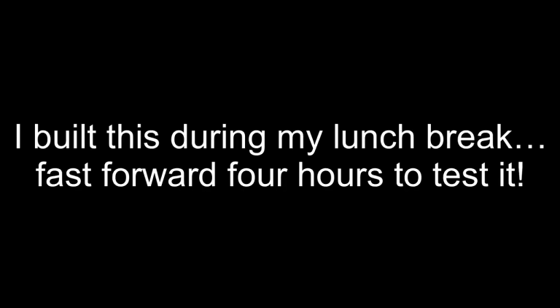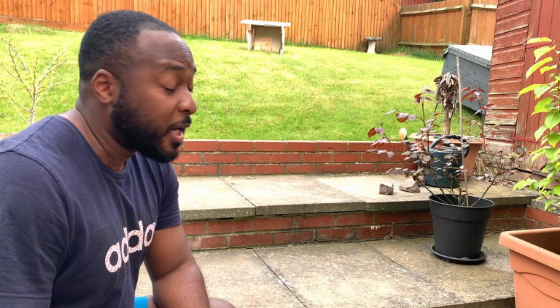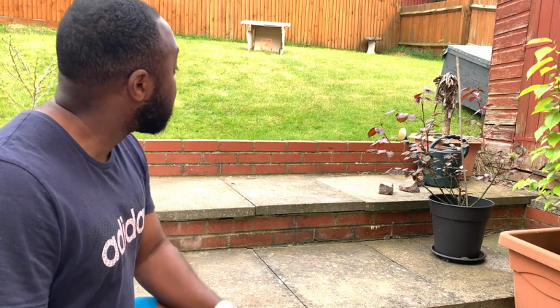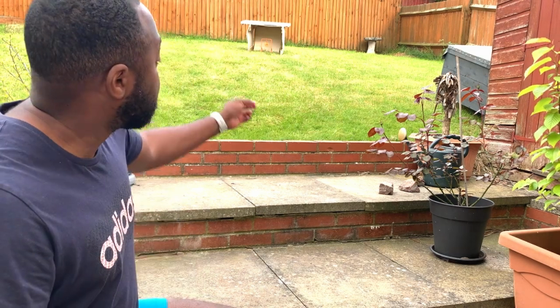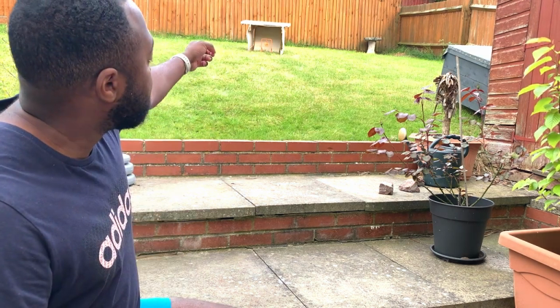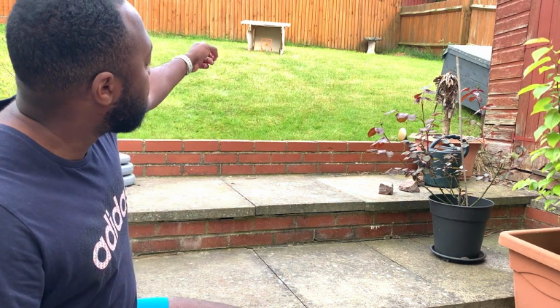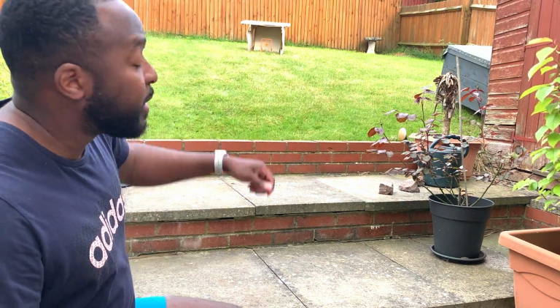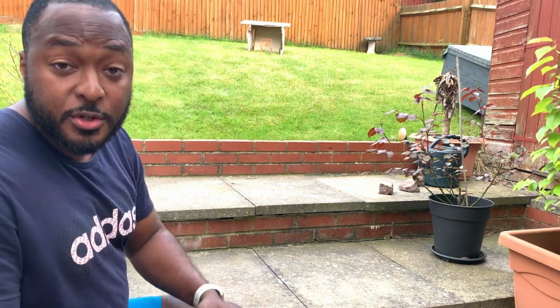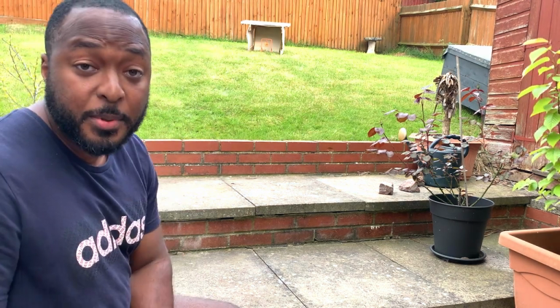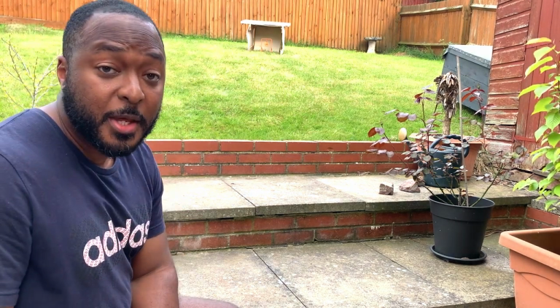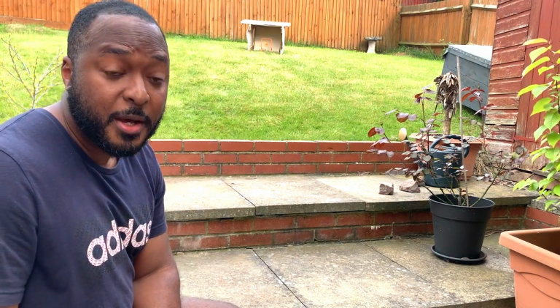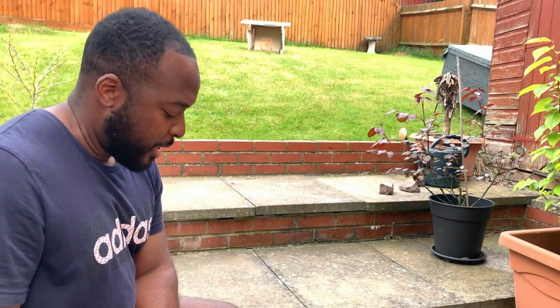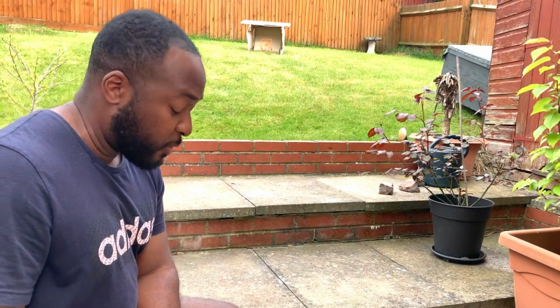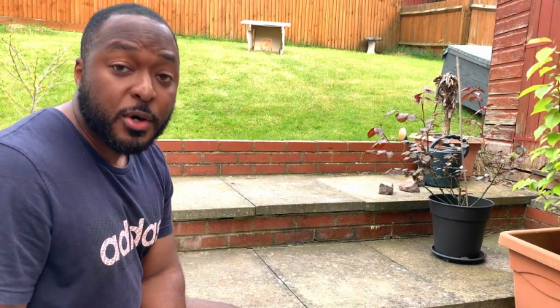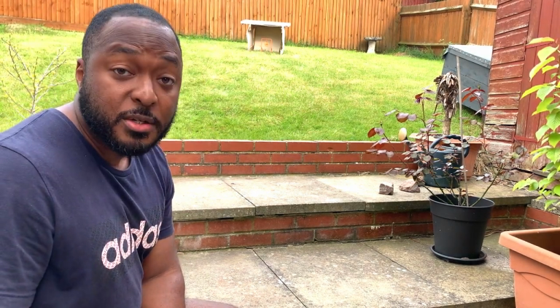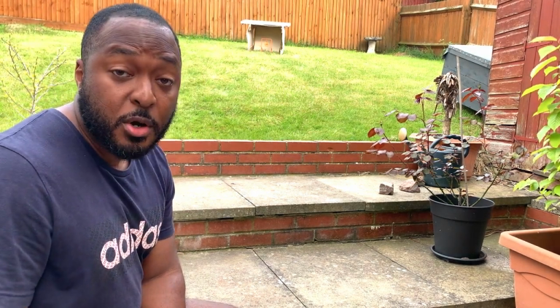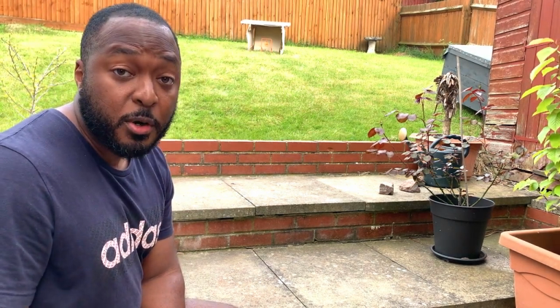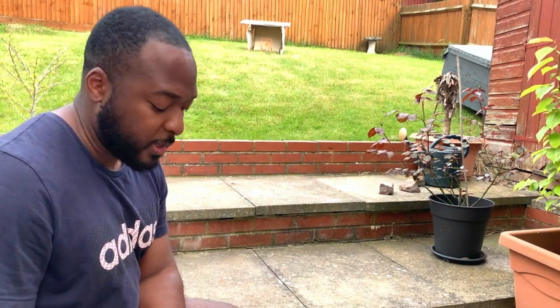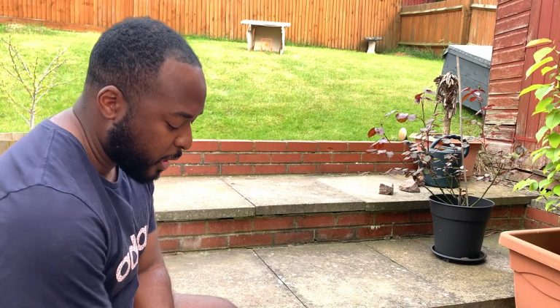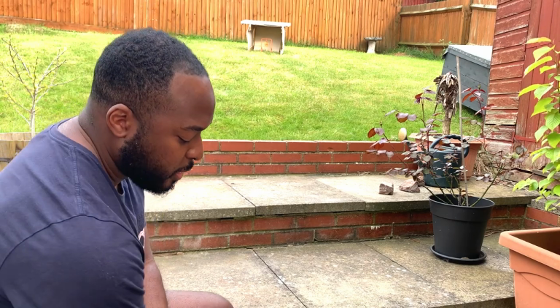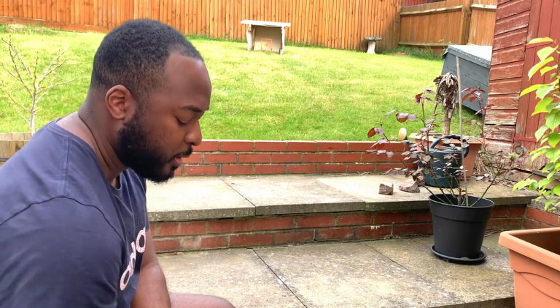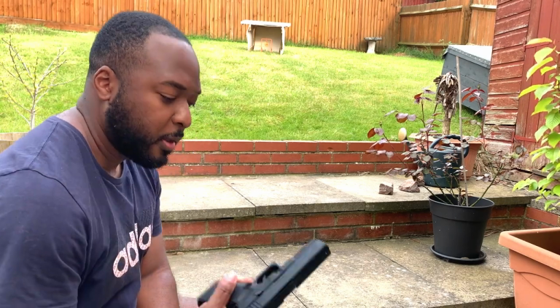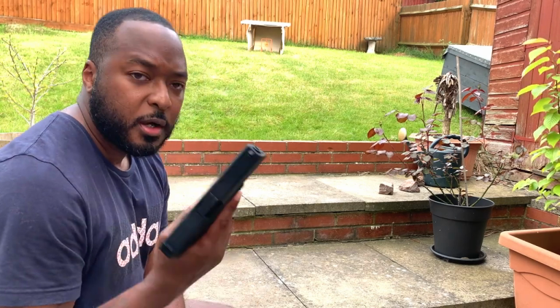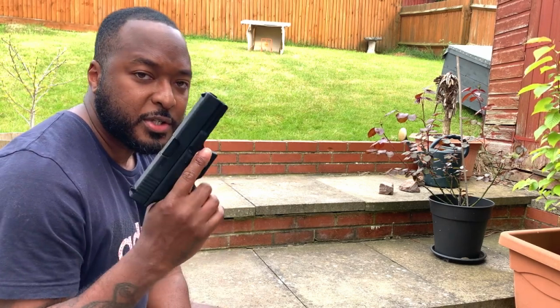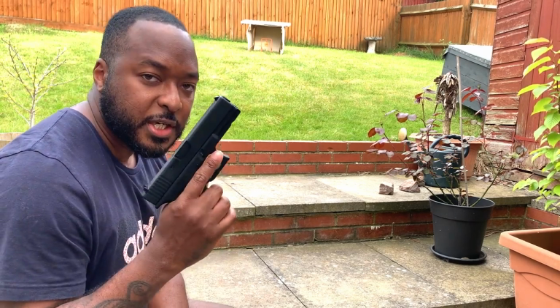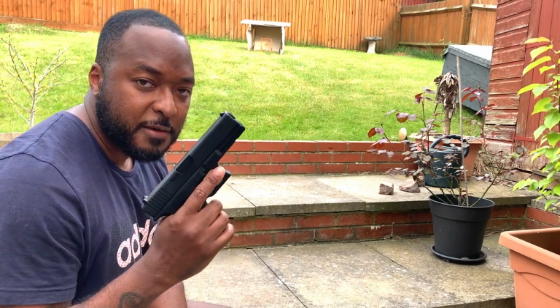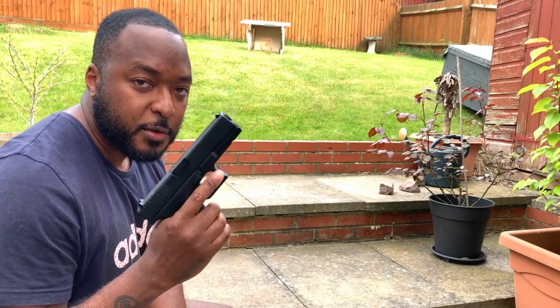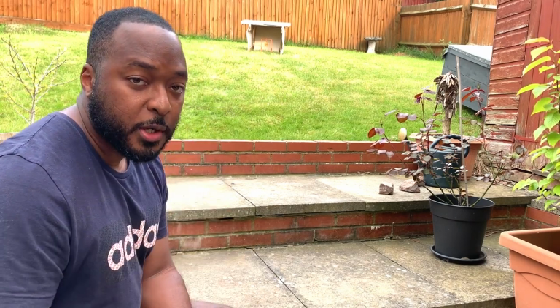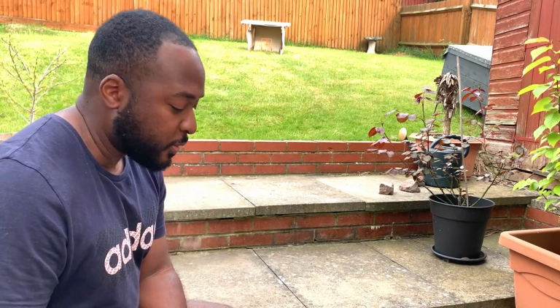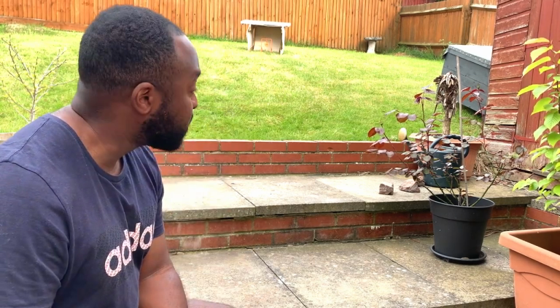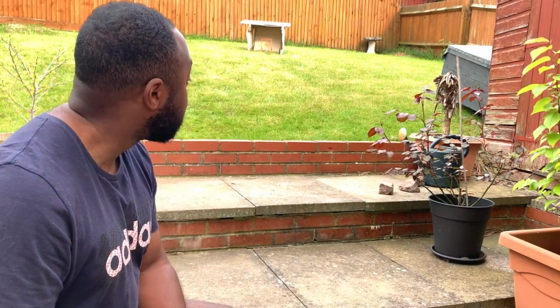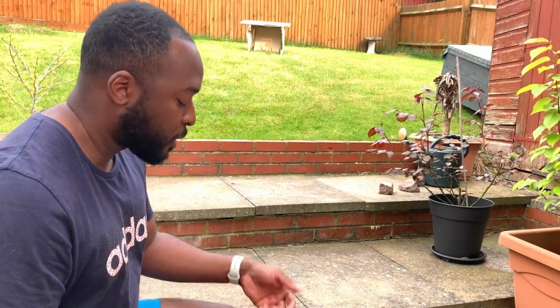Today we're going to test out the DIY pellet trap up there, and also get some slow-motion footage of the Glock 17 Gen 4 while it's shooting. So let's go.